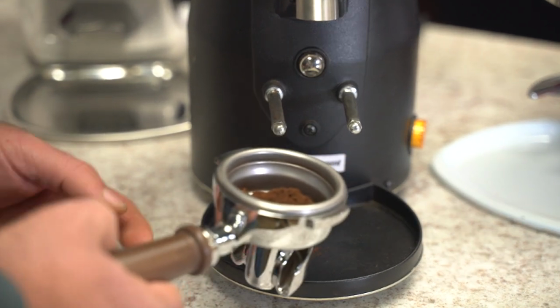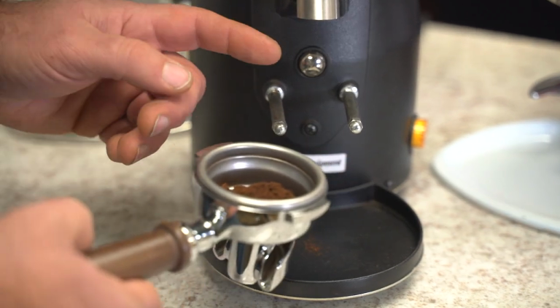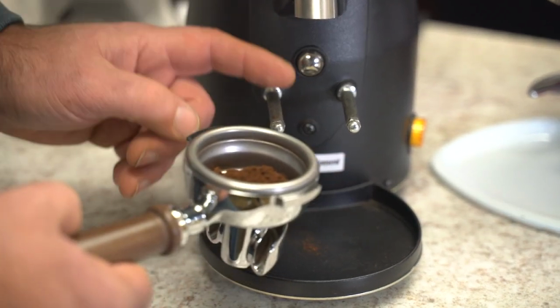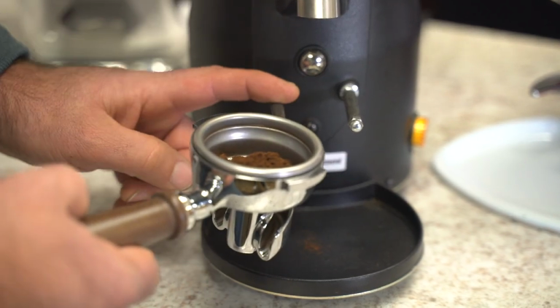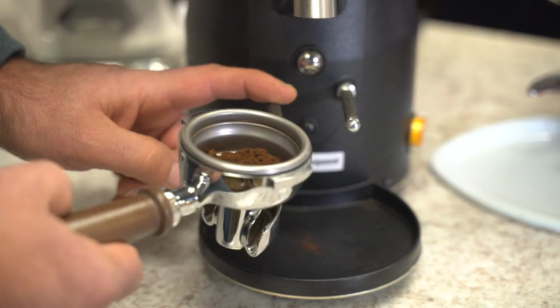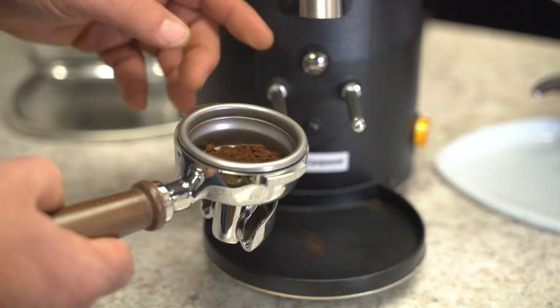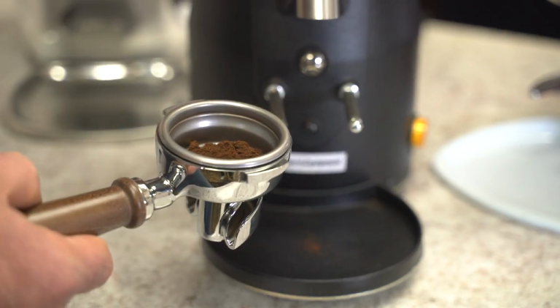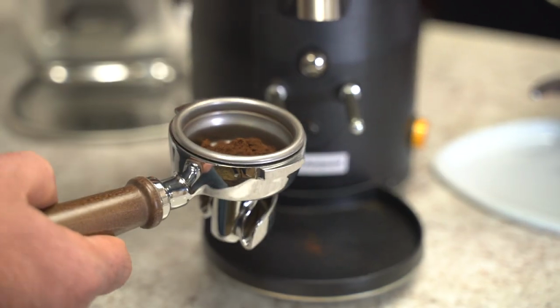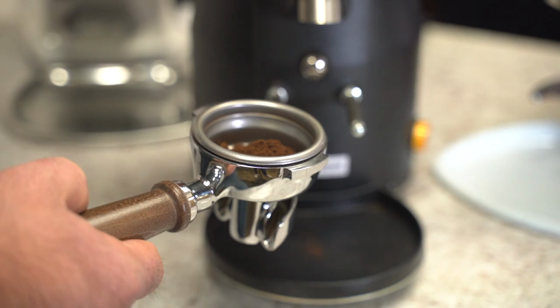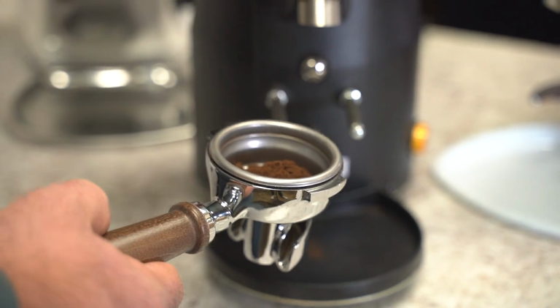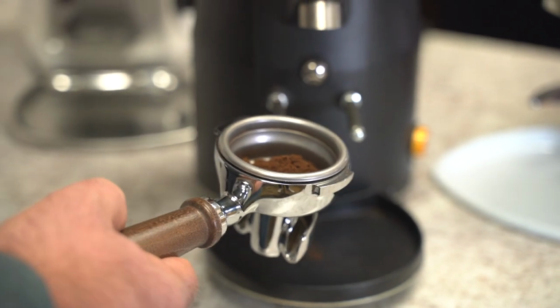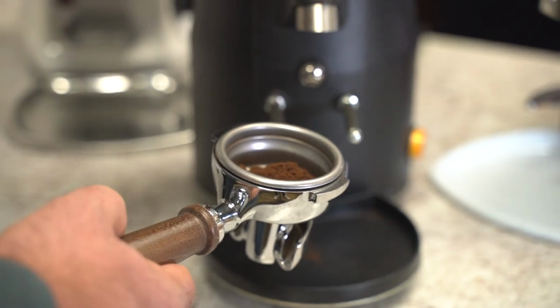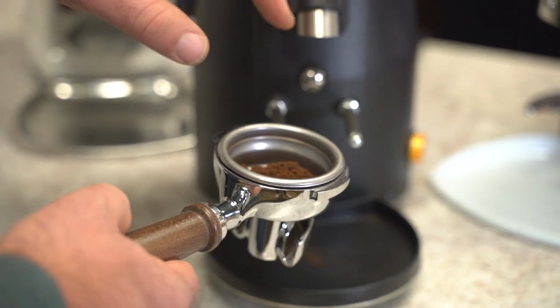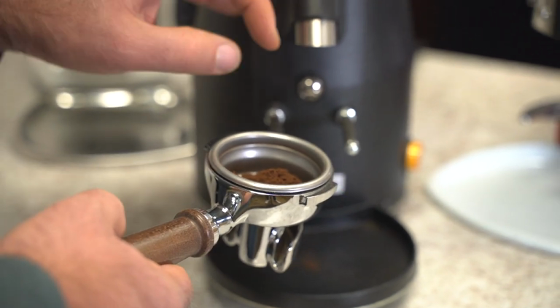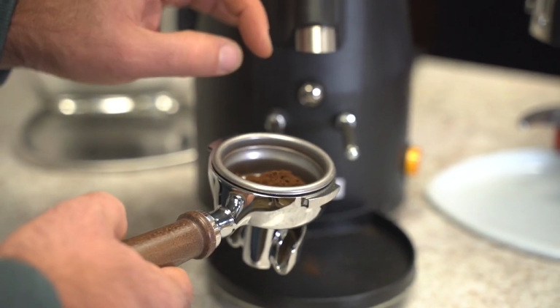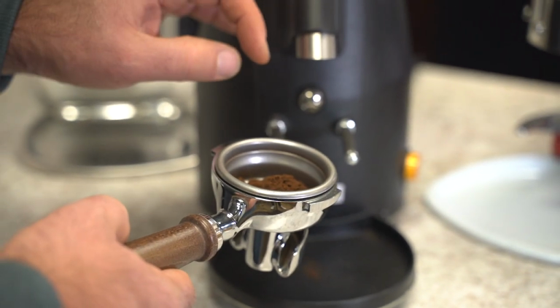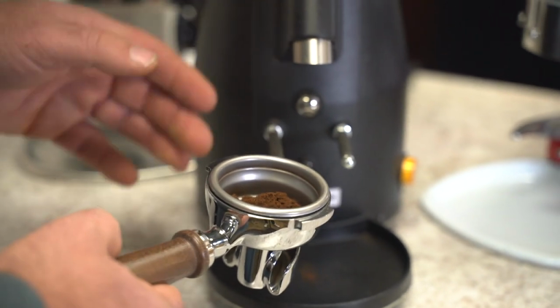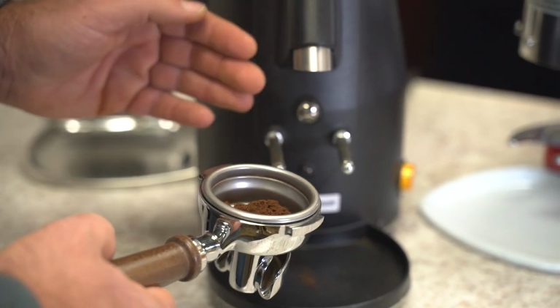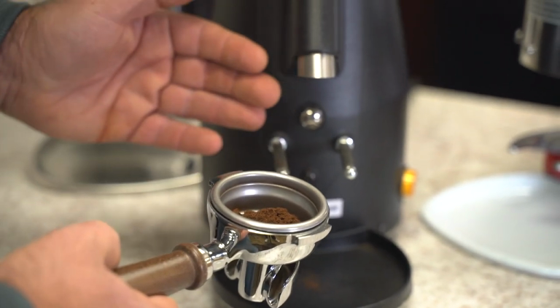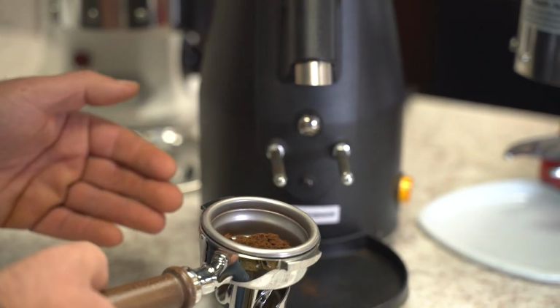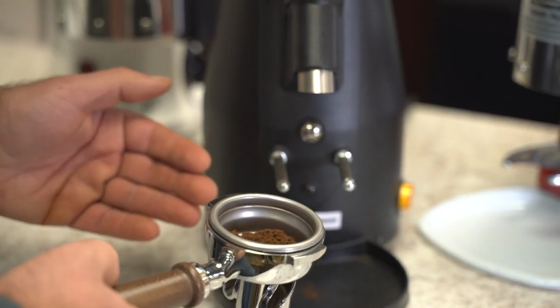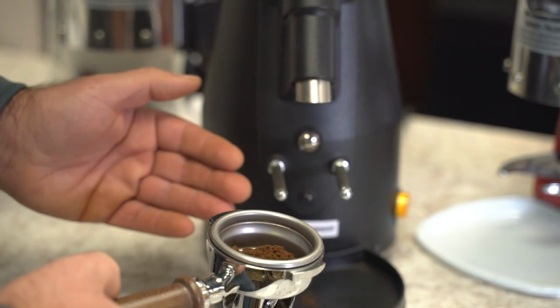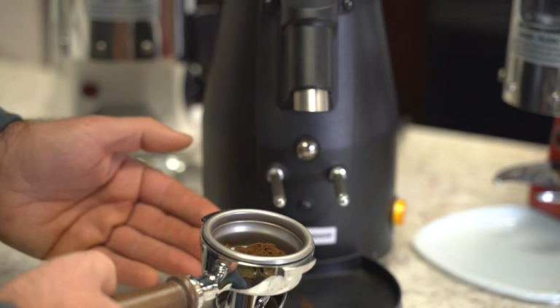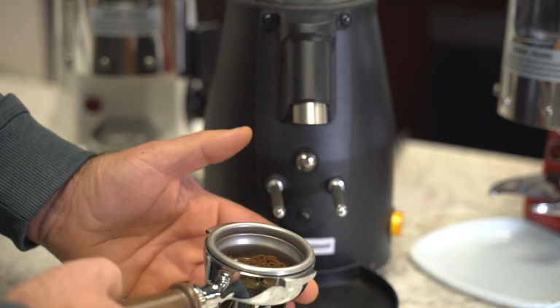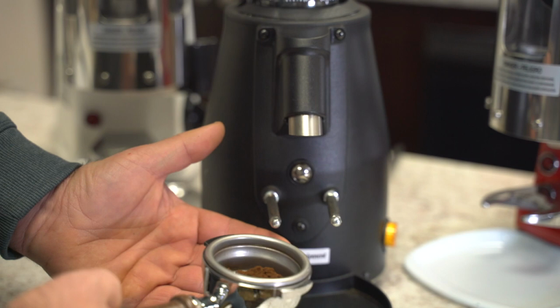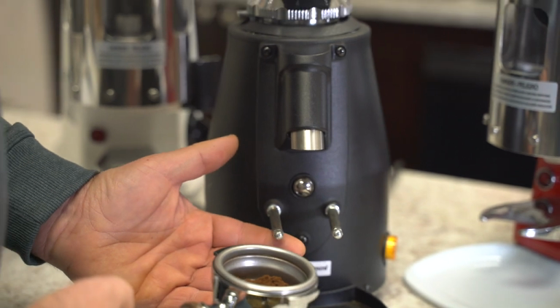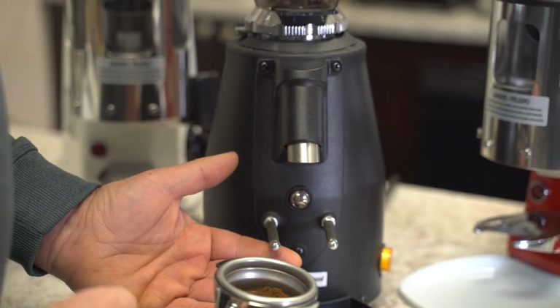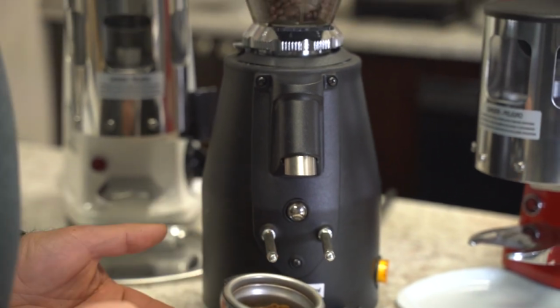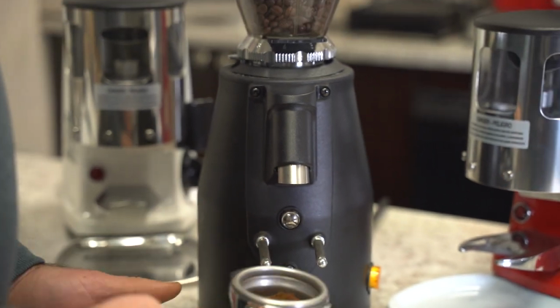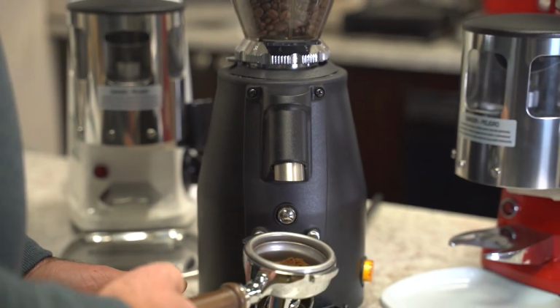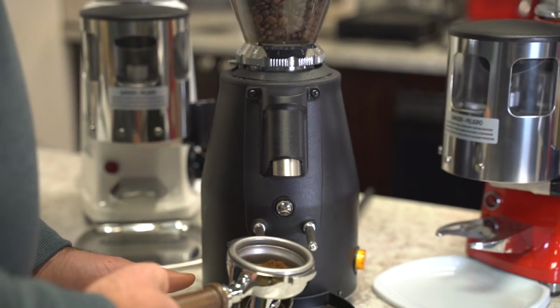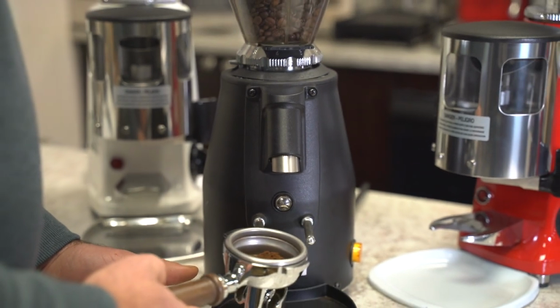Another issue I've seen is that doserless grinders can get more static, and you'll have more spray of the grind outside the portafilter.